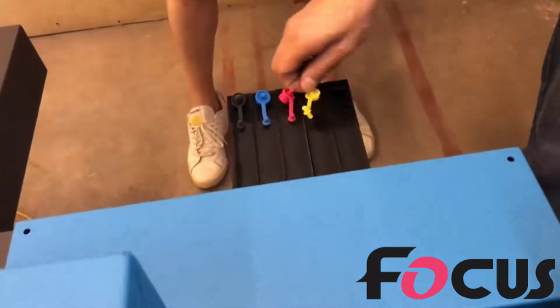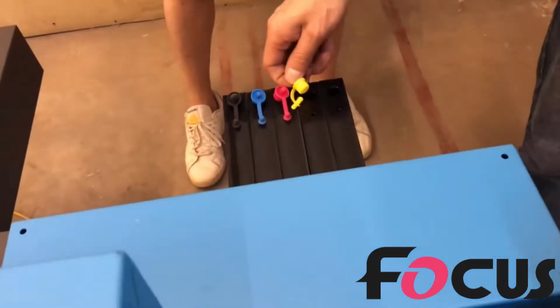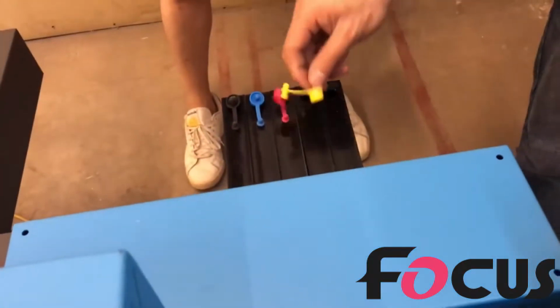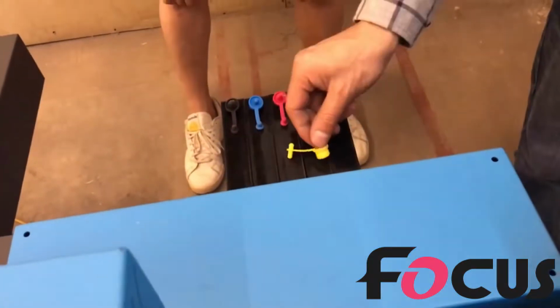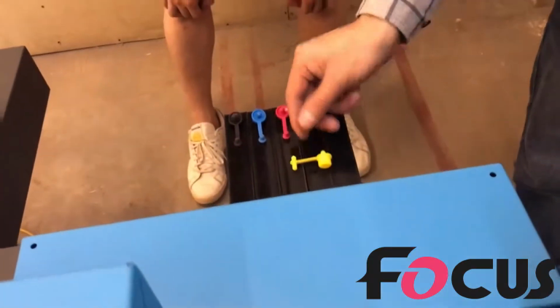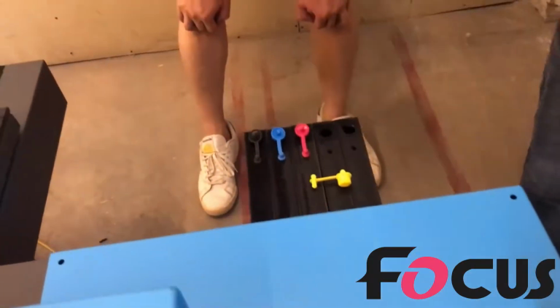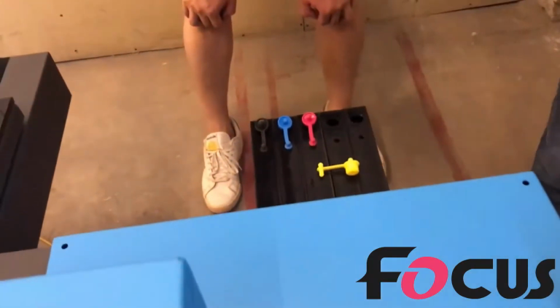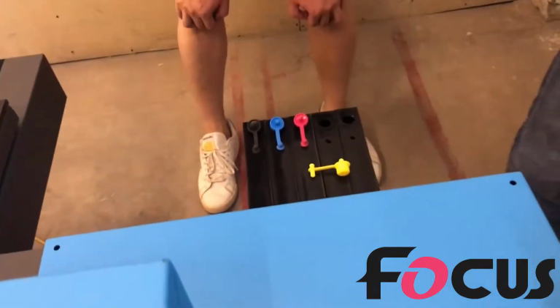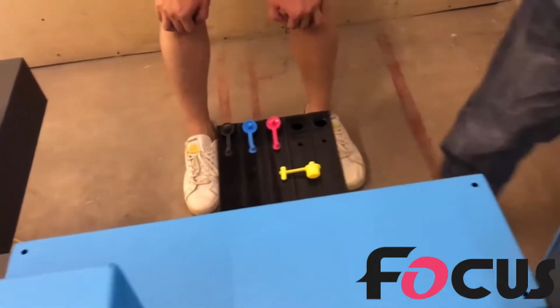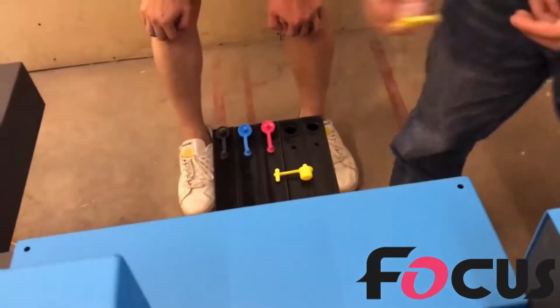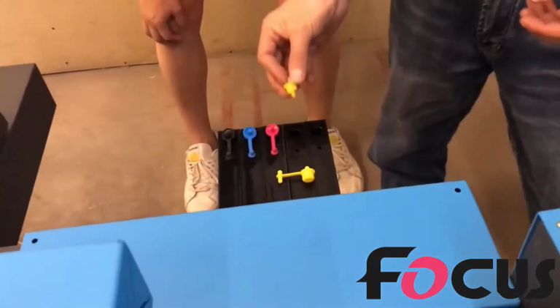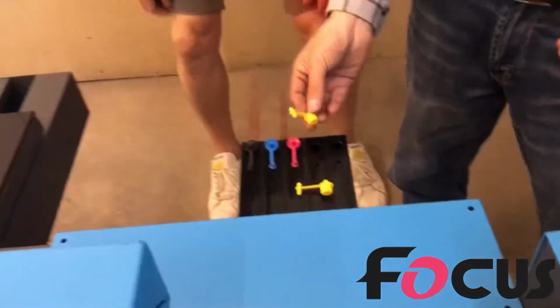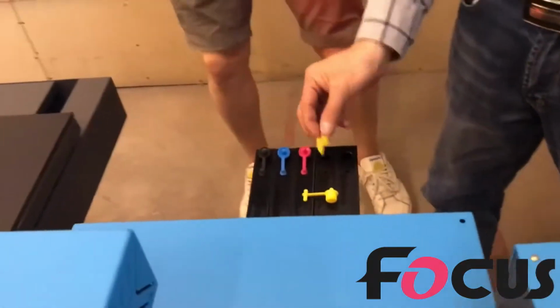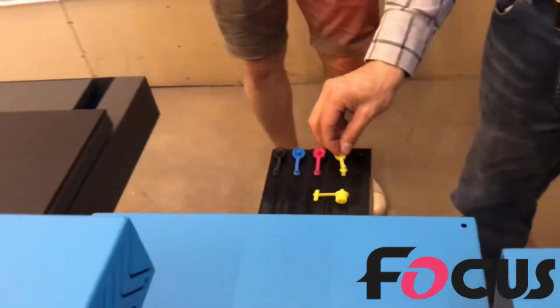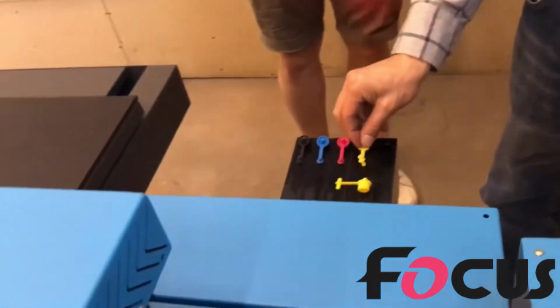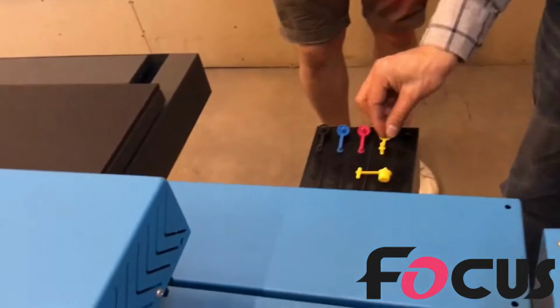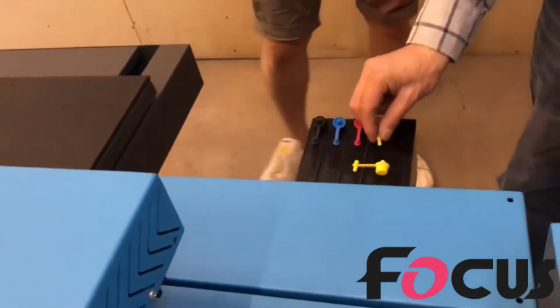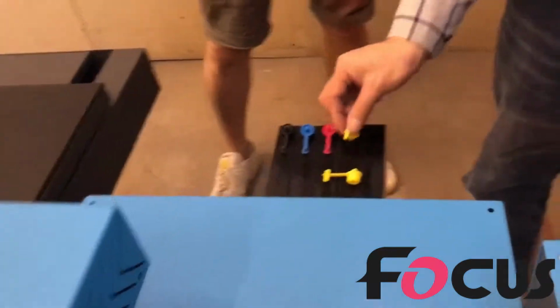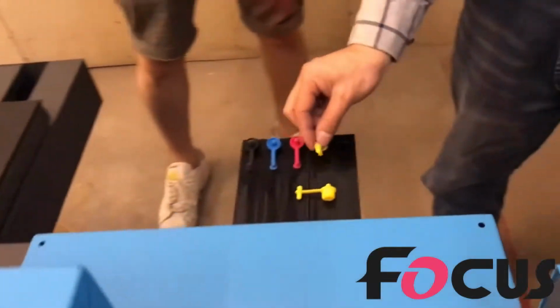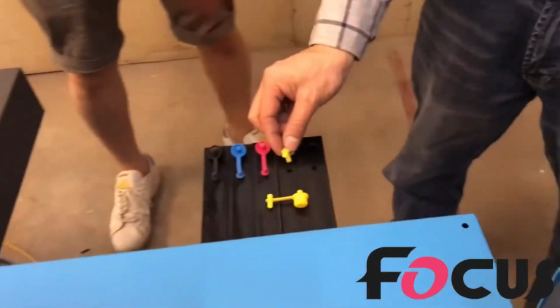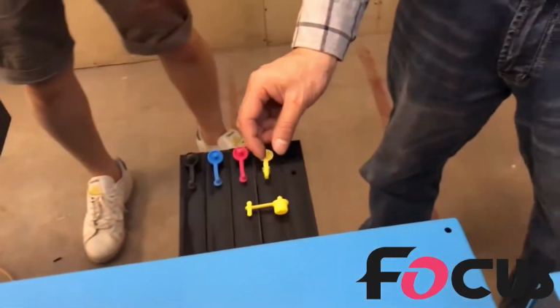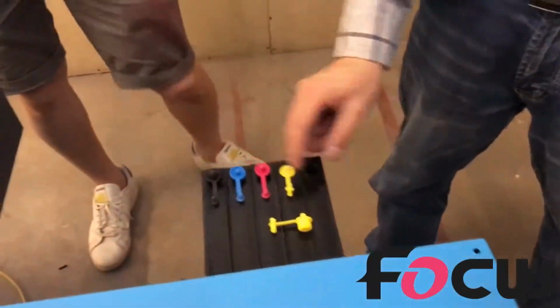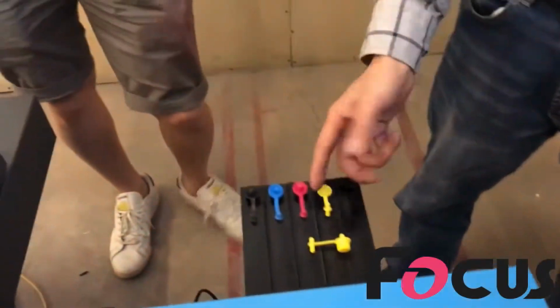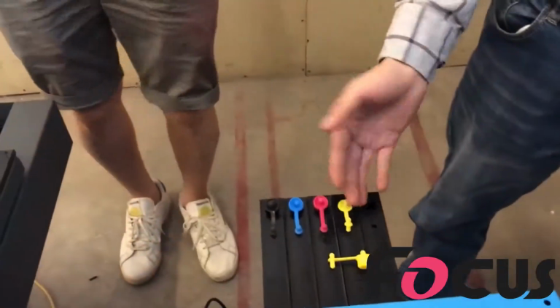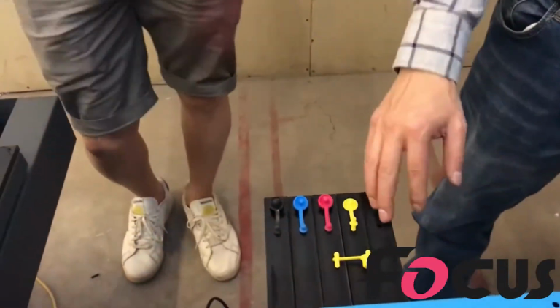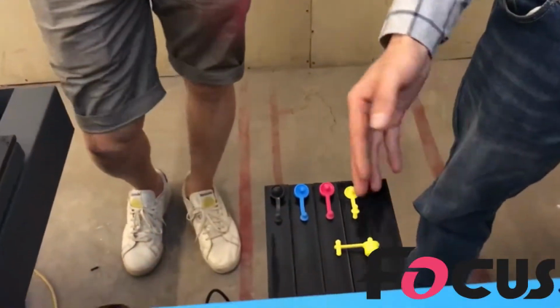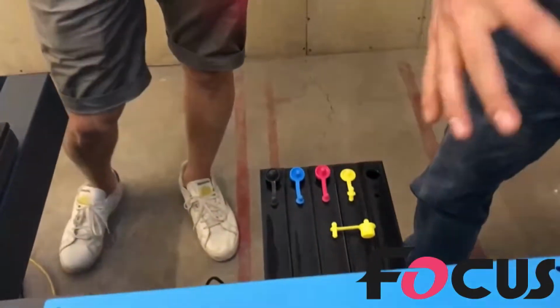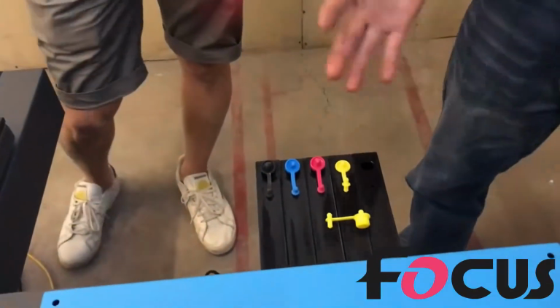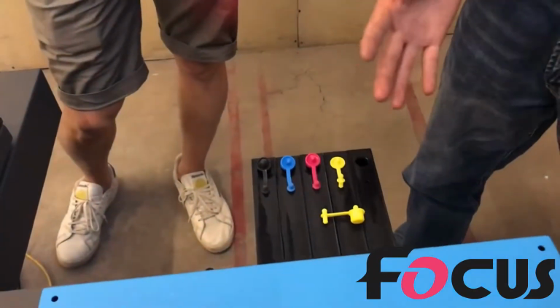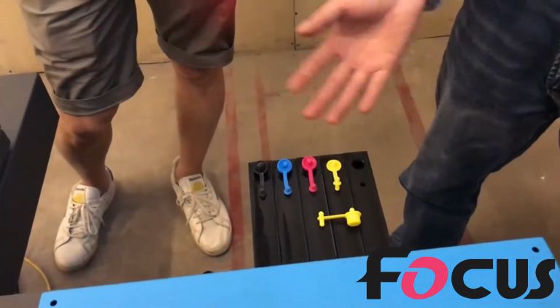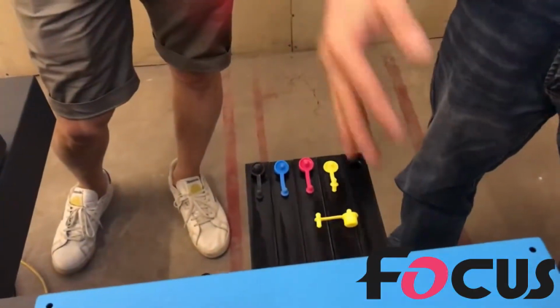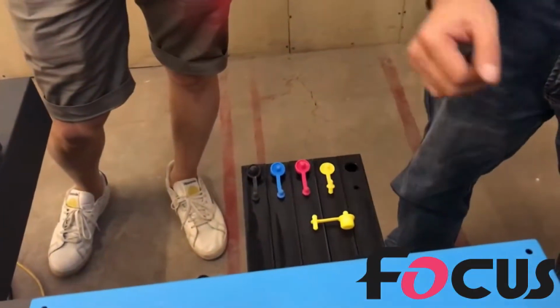When you use it, you just need to open it — open it when you use it.